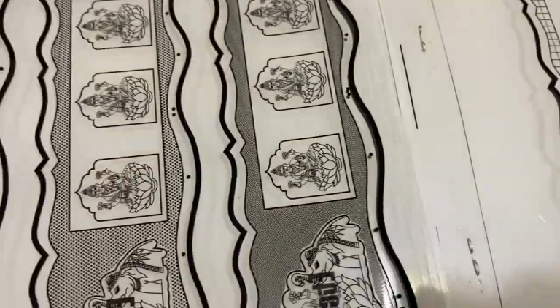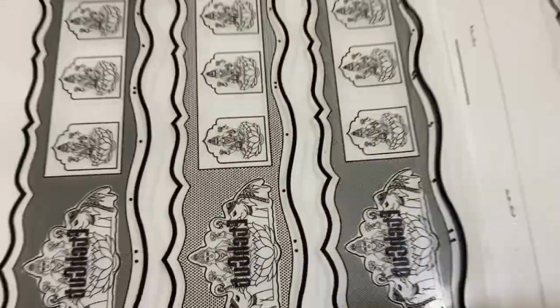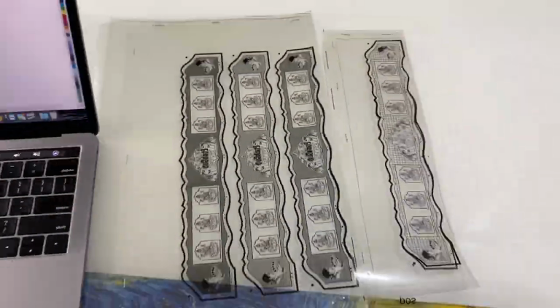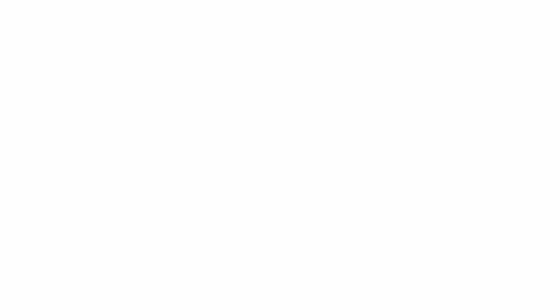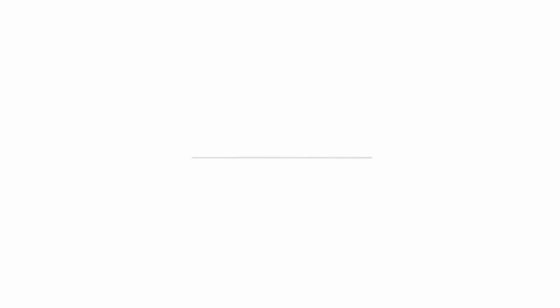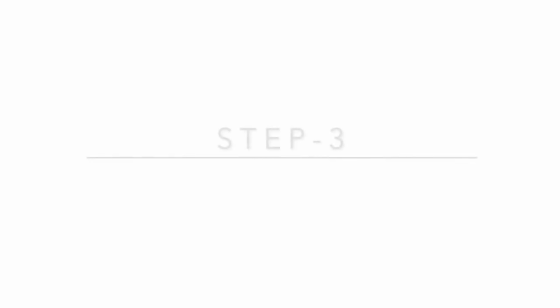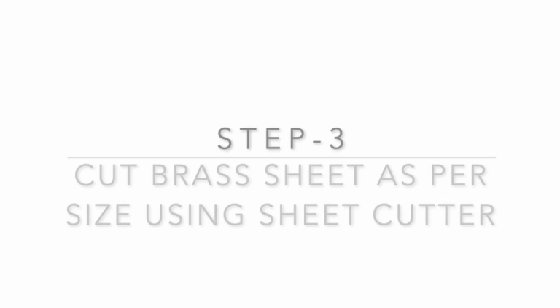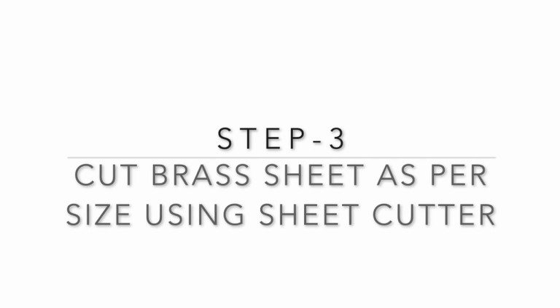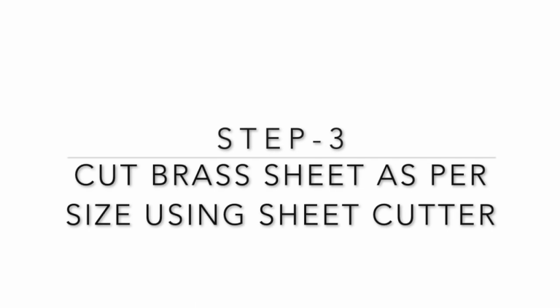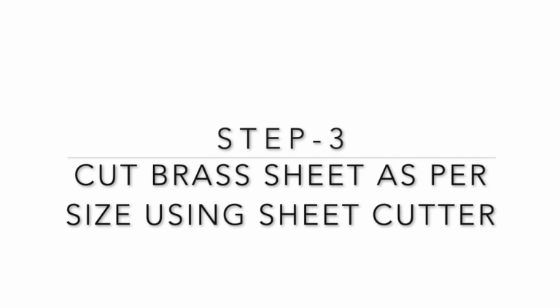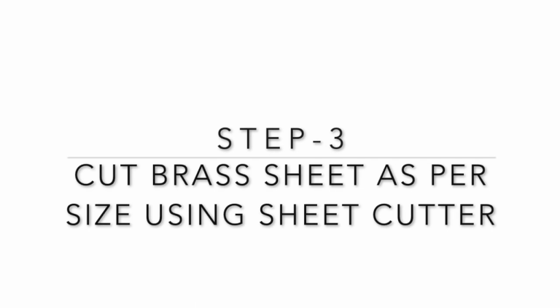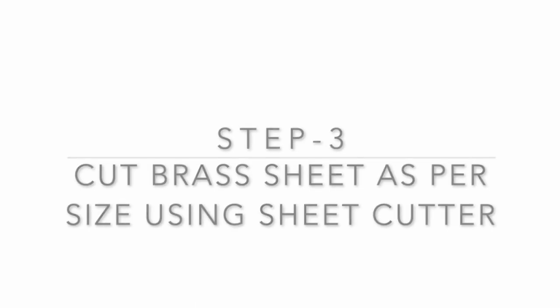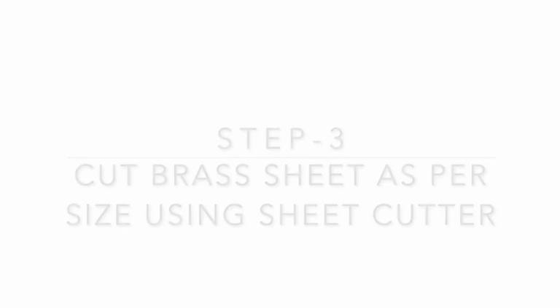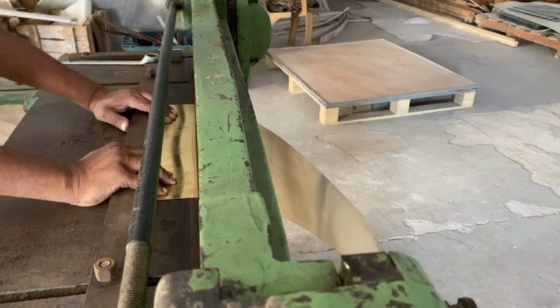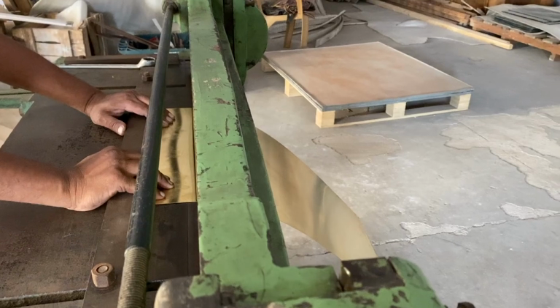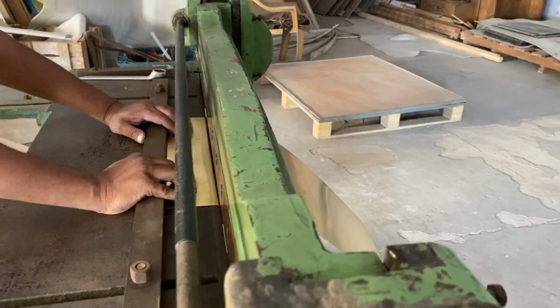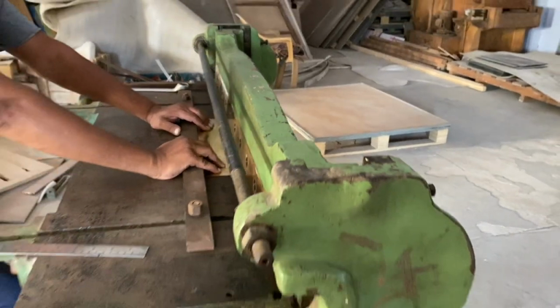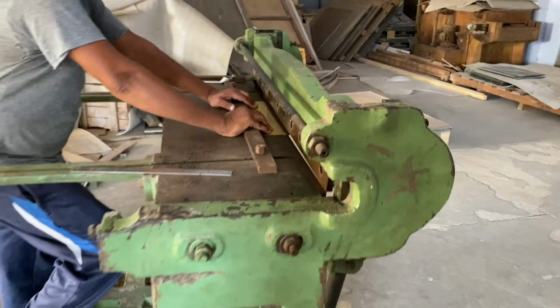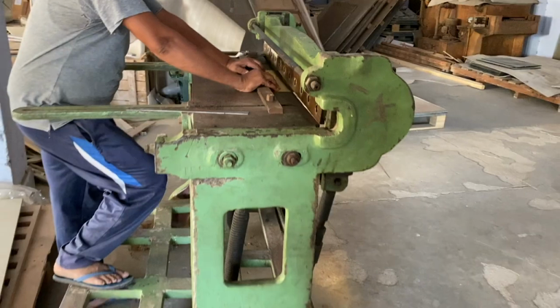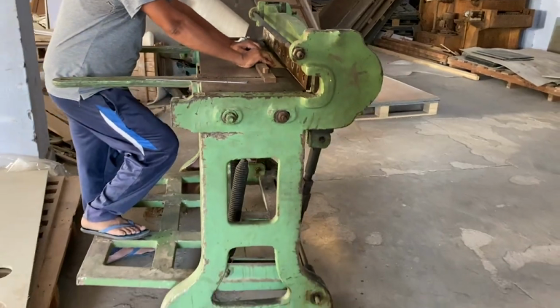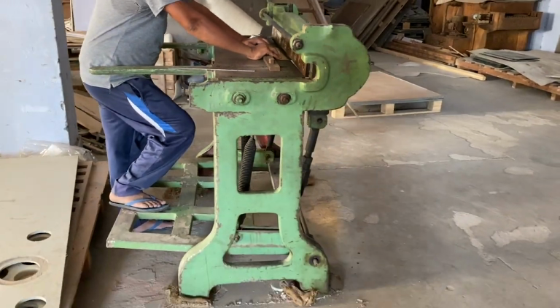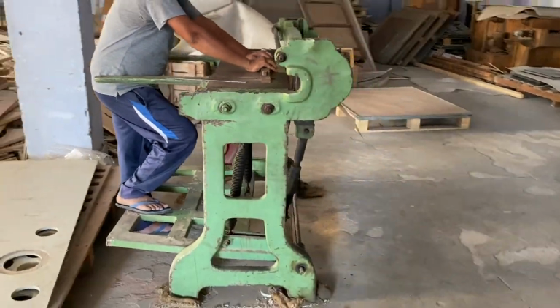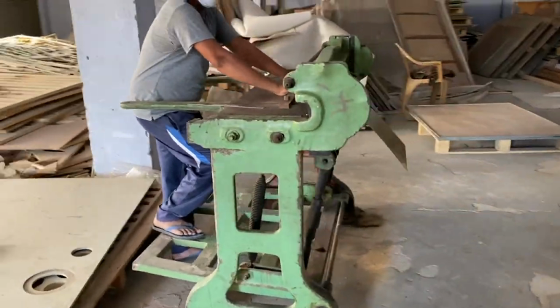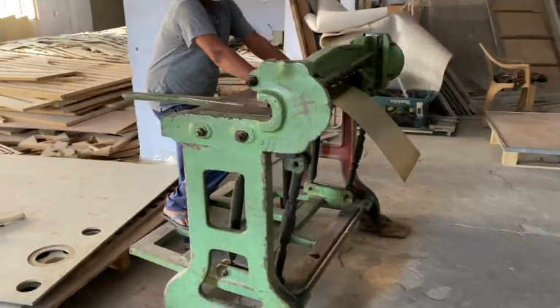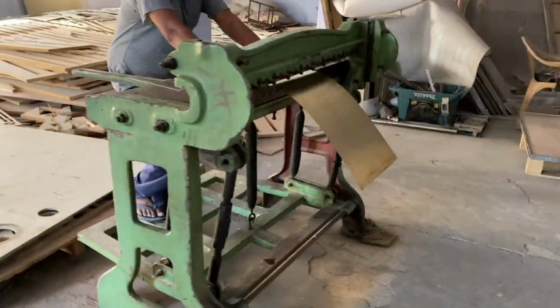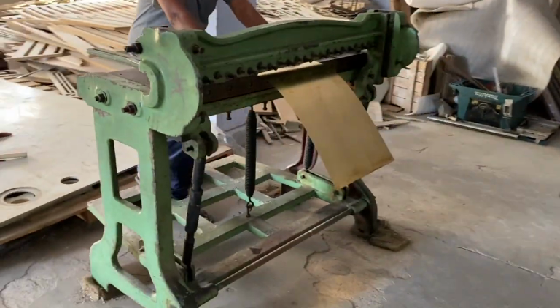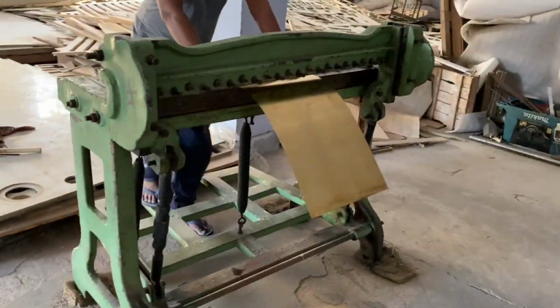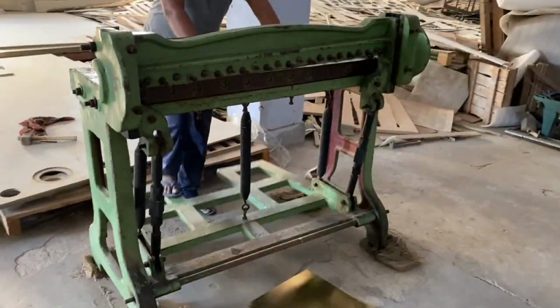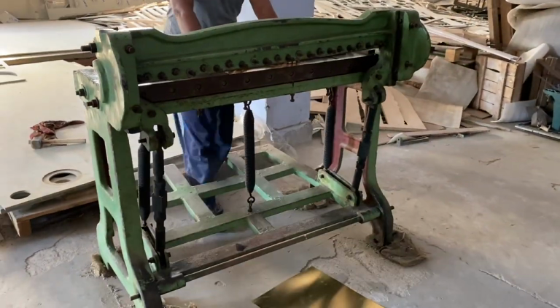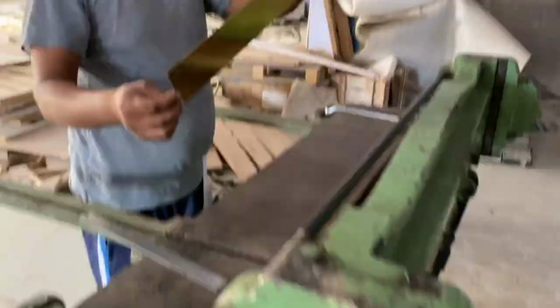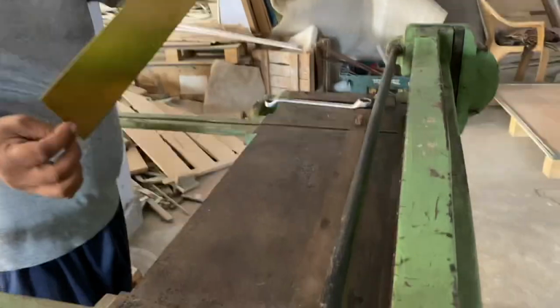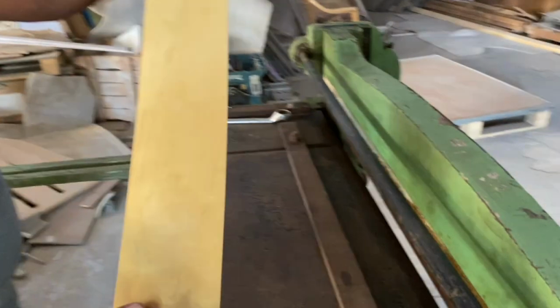Step three is to cut the brass sheet as per the required size. What you're looking at is a manual sheet cutter. We also manufacture these machines, available motorized as well as manual, and they come in four sizes.